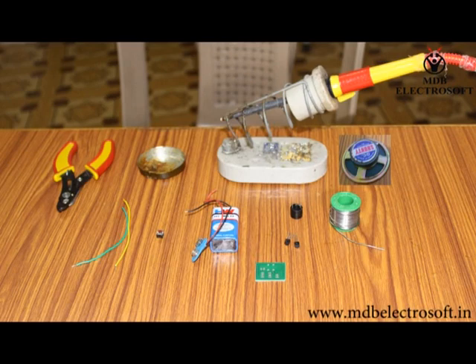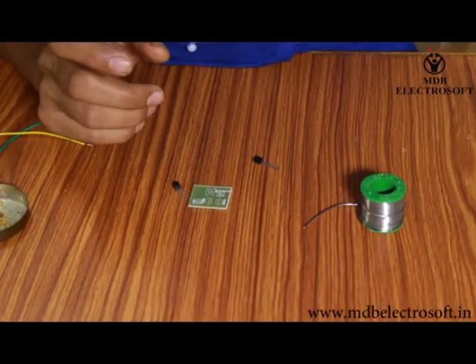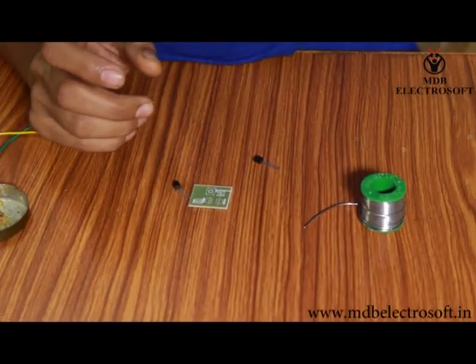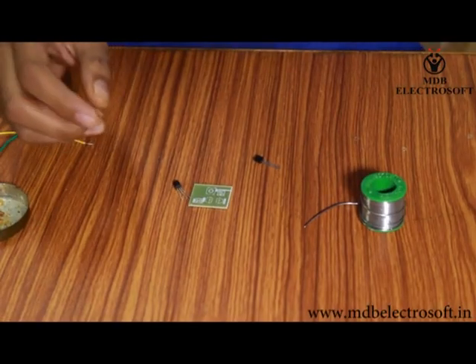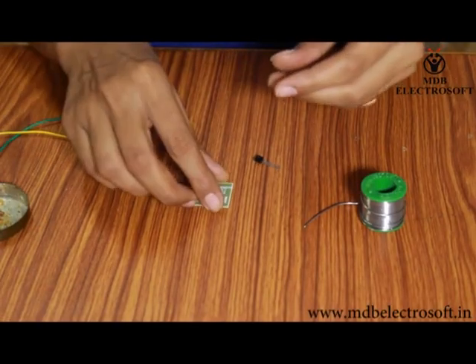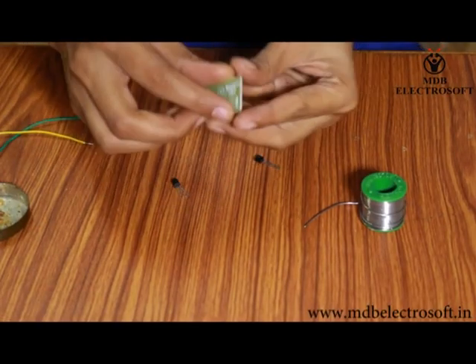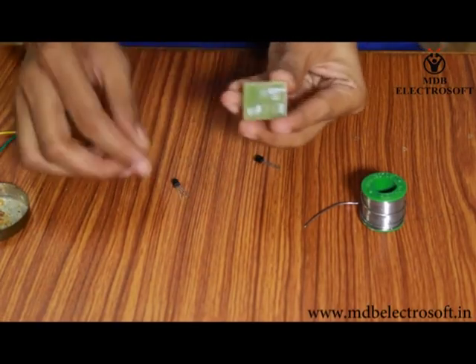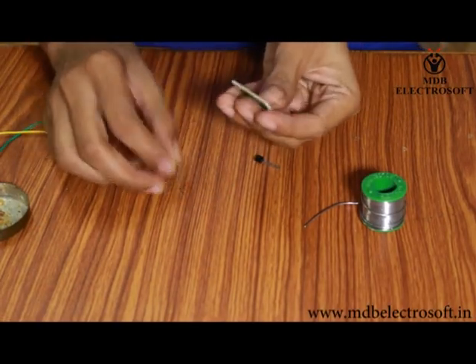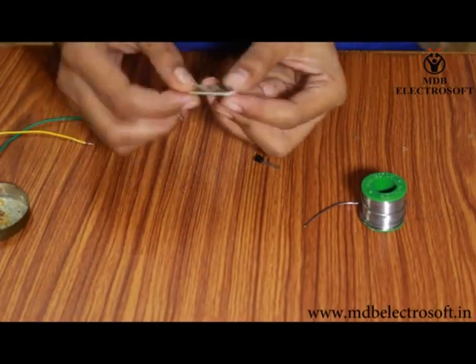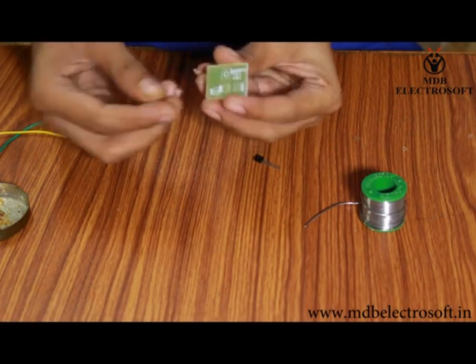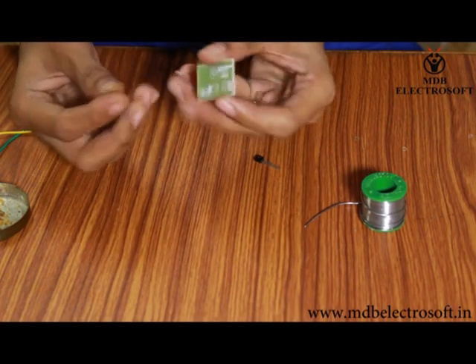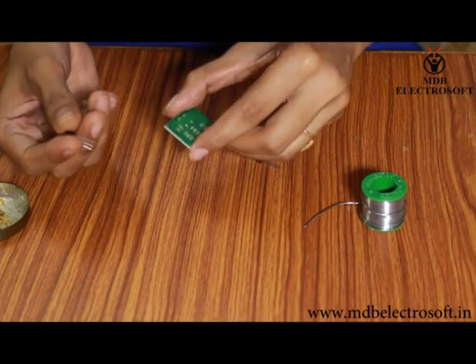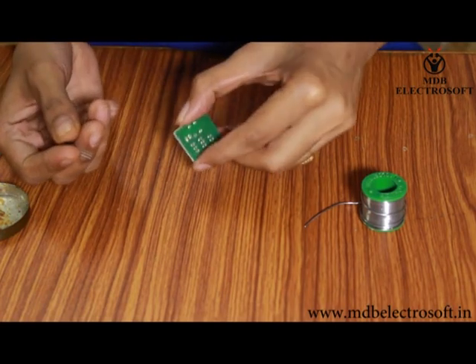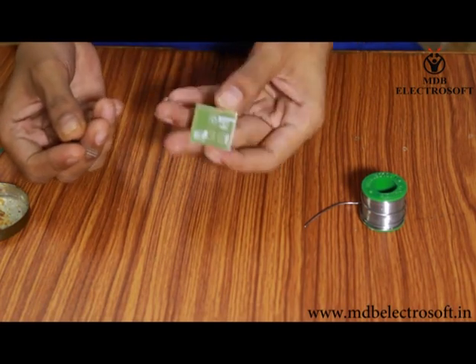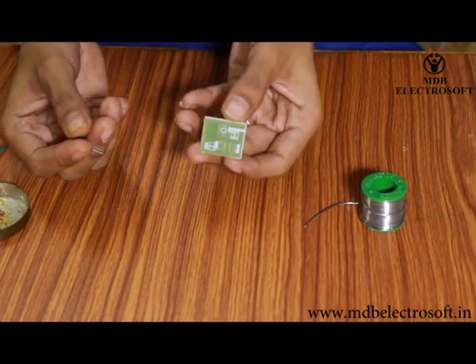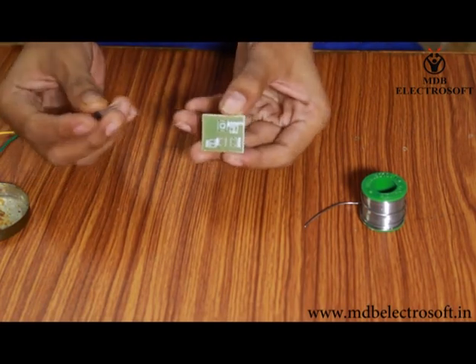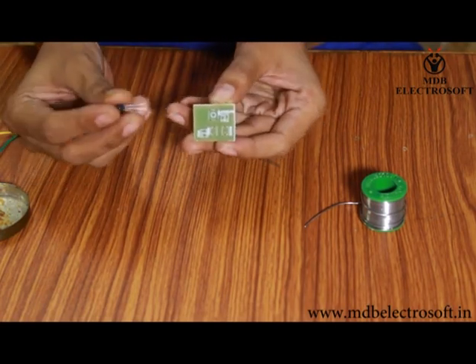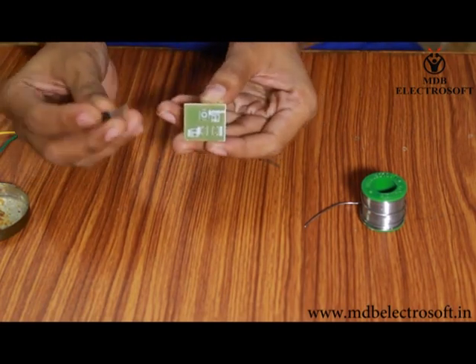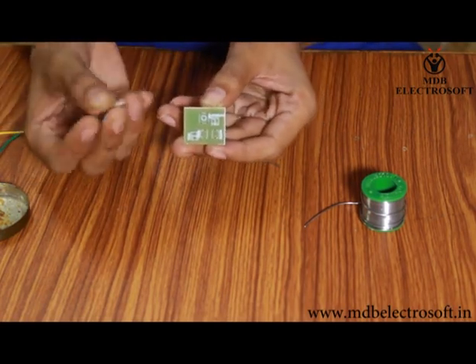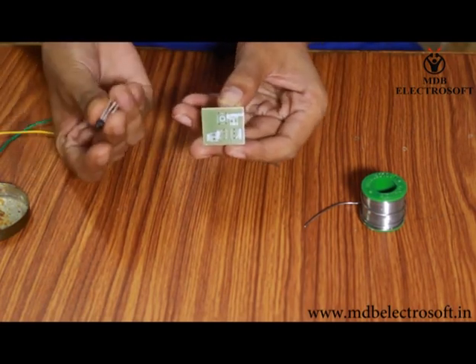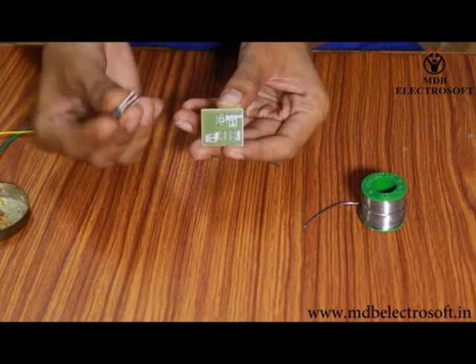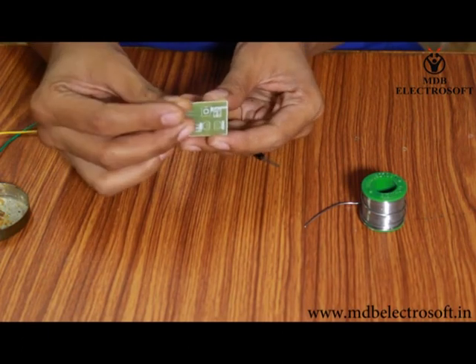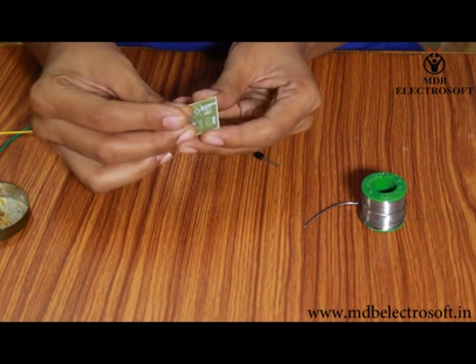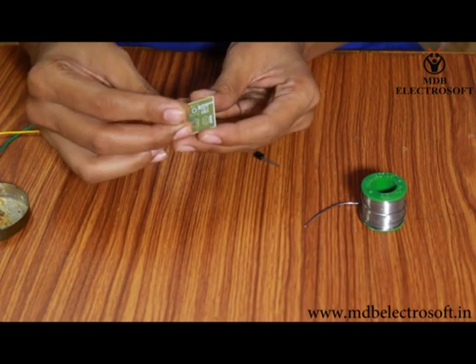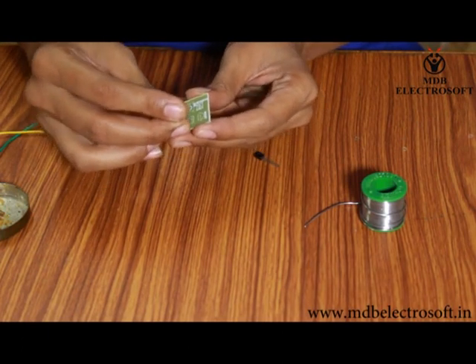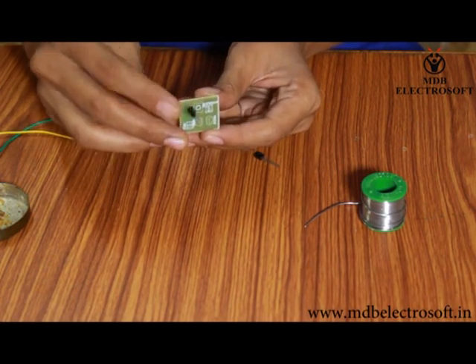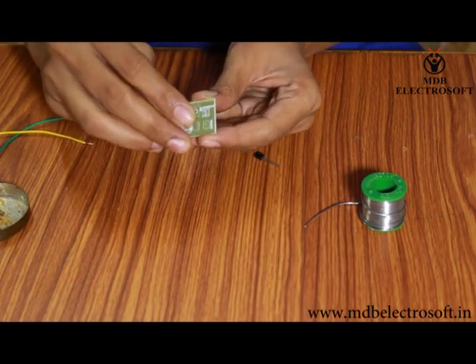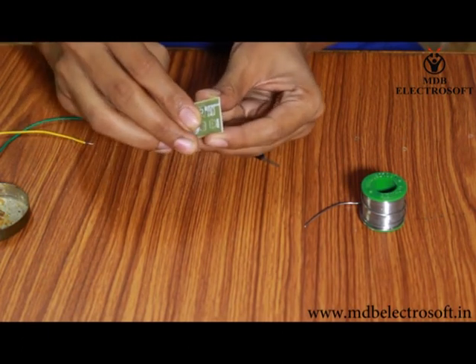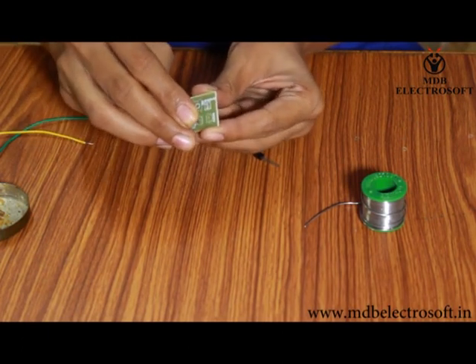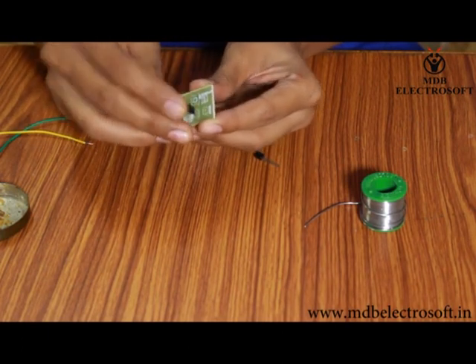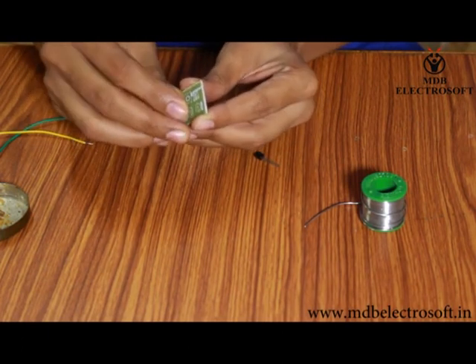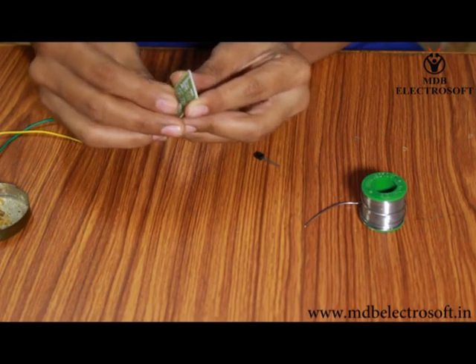Take the PCB. Images of different components are printed on the PCB, so accordingly mount the components on the PCB carefully. First of all, take the melody generator IC UM66 — its symbol and name are printed on the PCB.